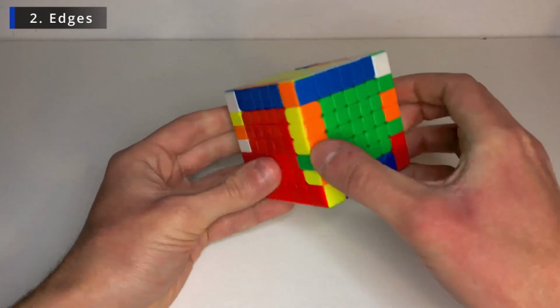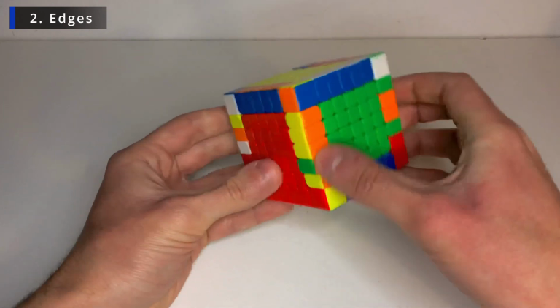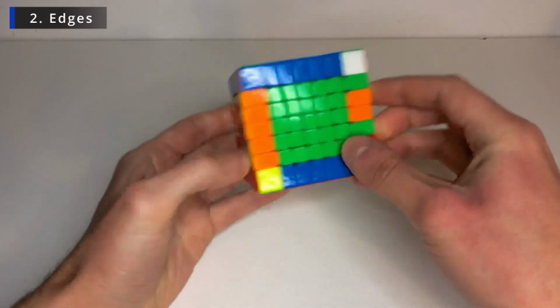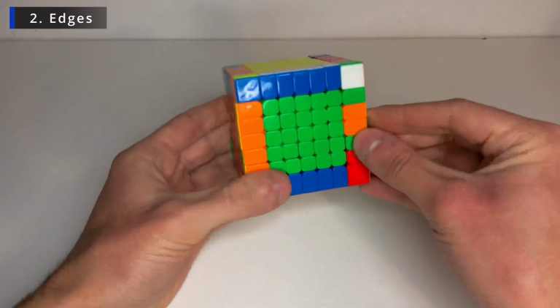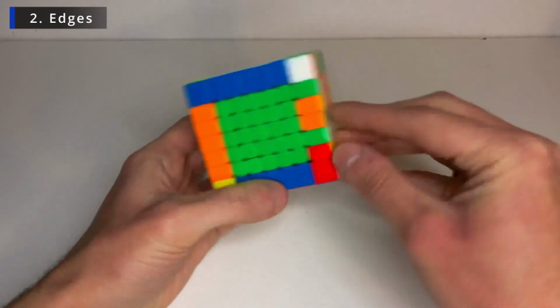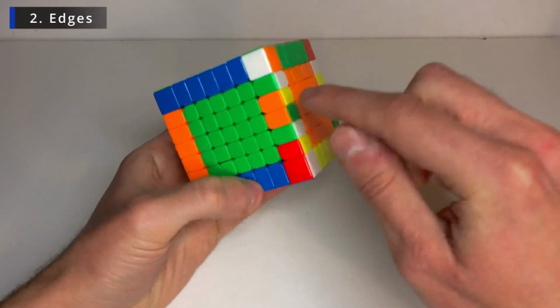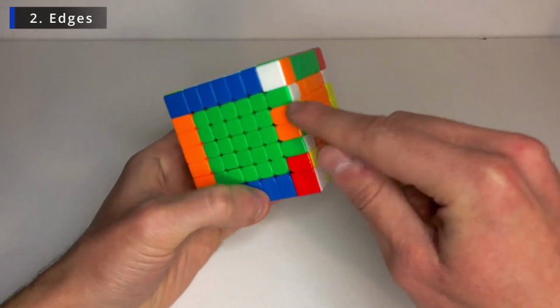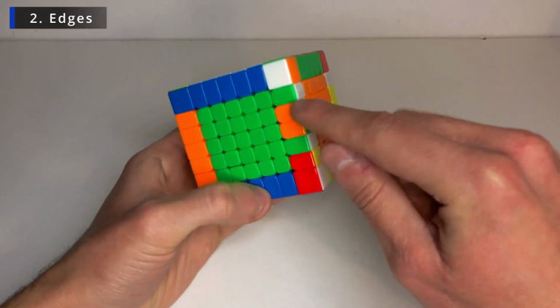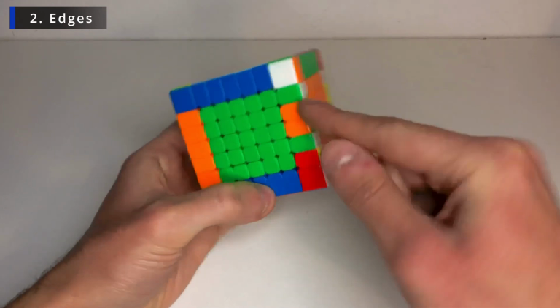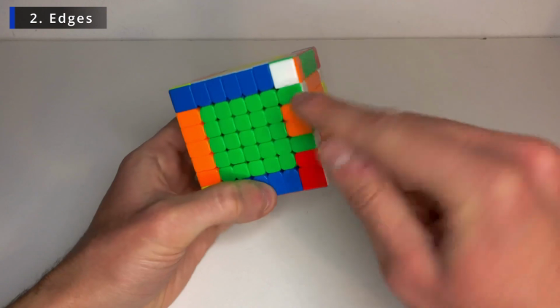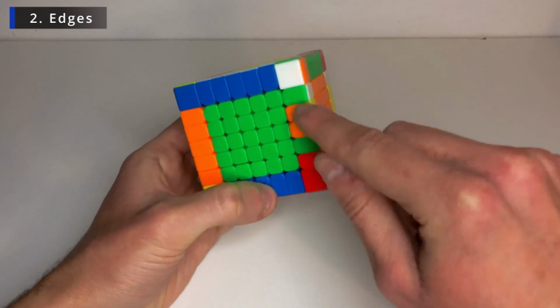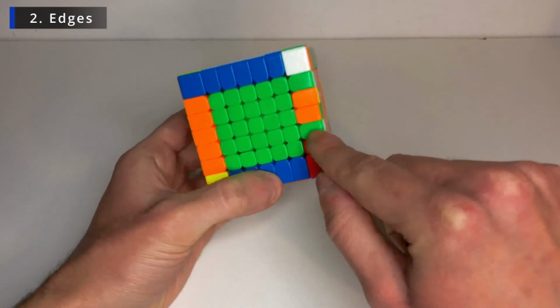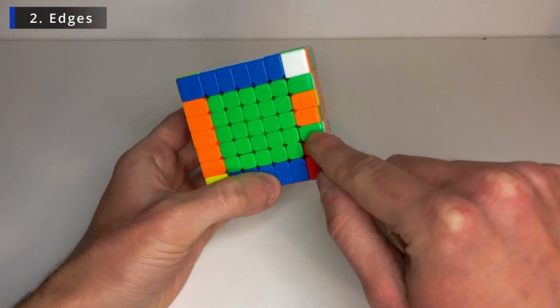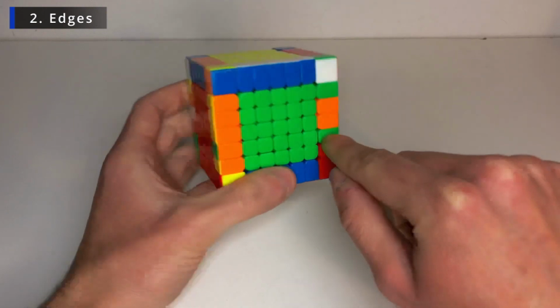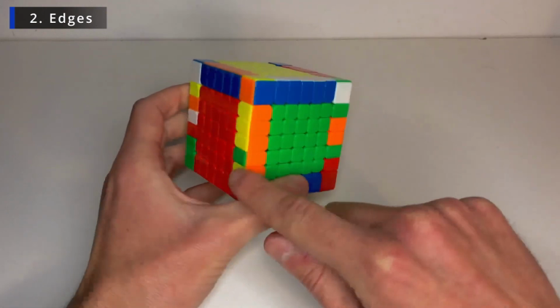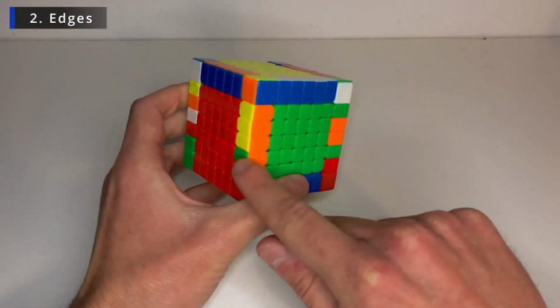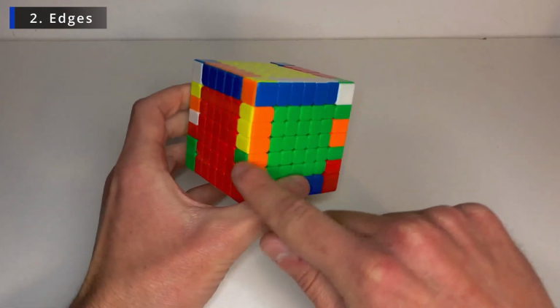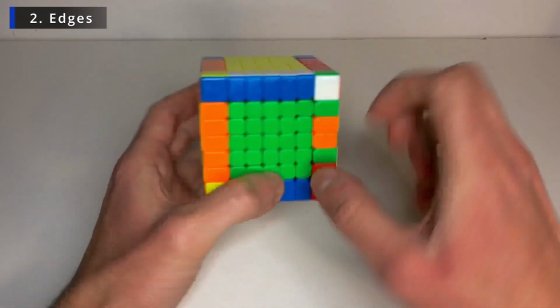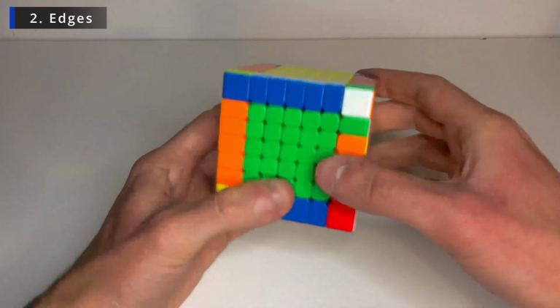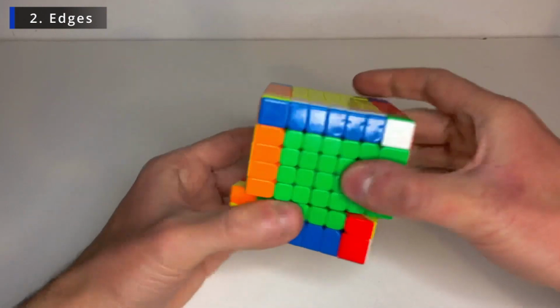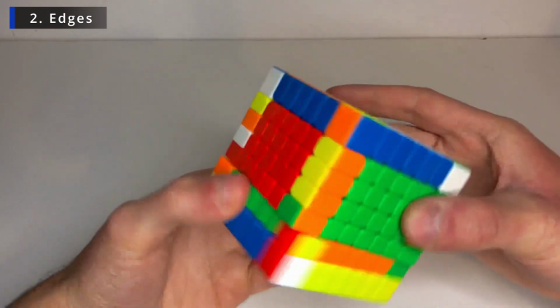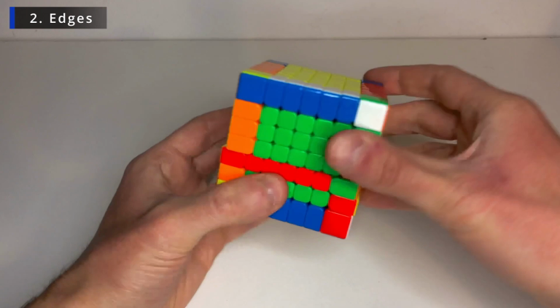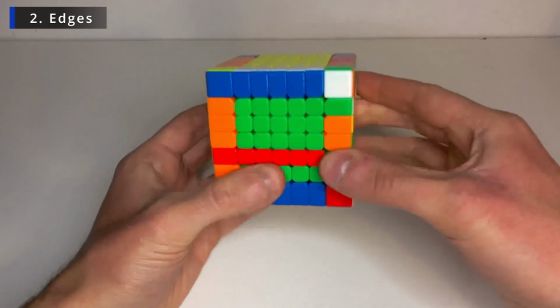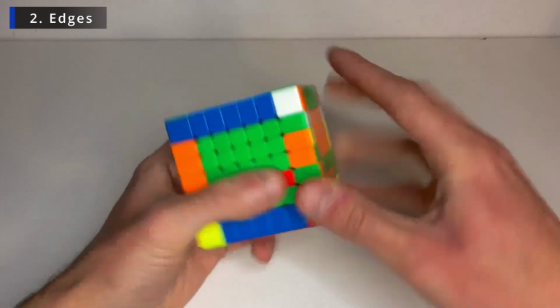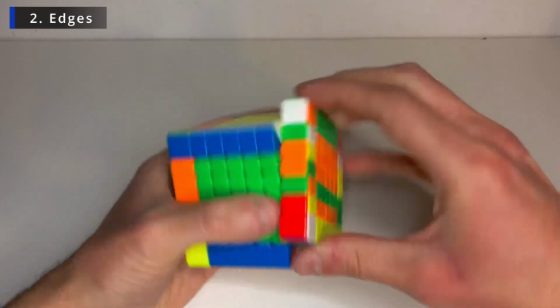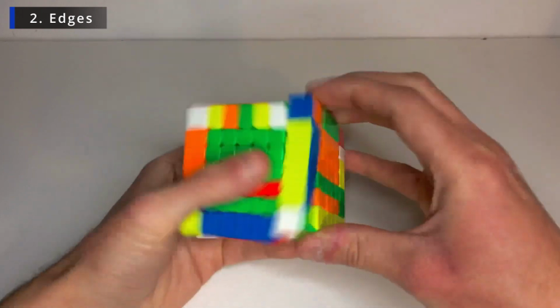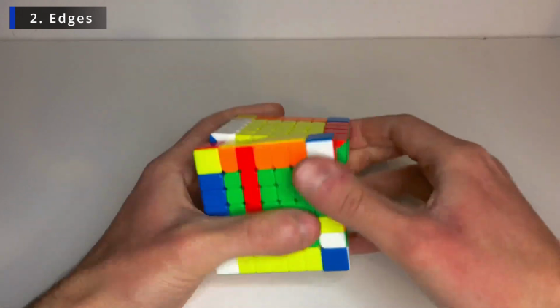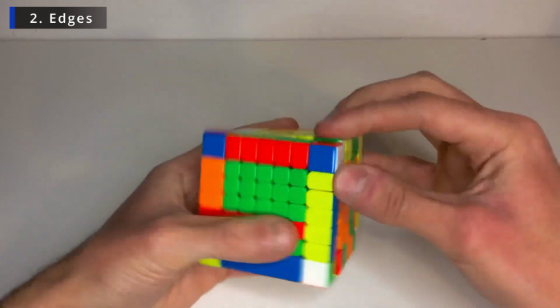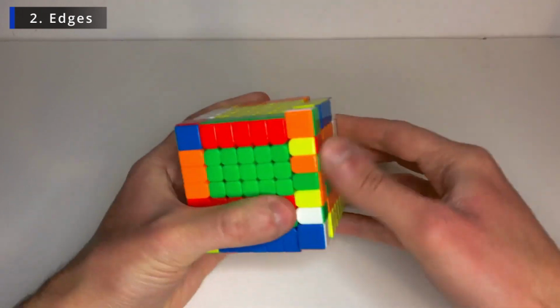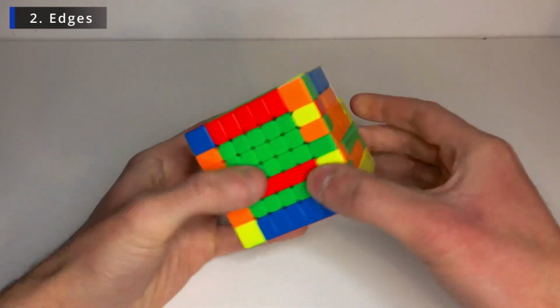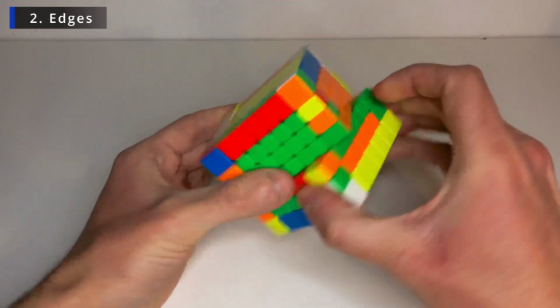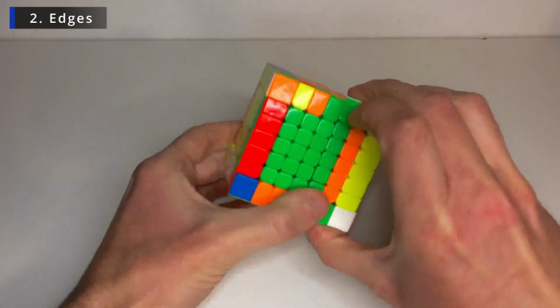So now the same for this one. It's flipped. So once I flip it it will go here — it will belong to this layer. So bring this layer as well. Flip it. And fix the centers.